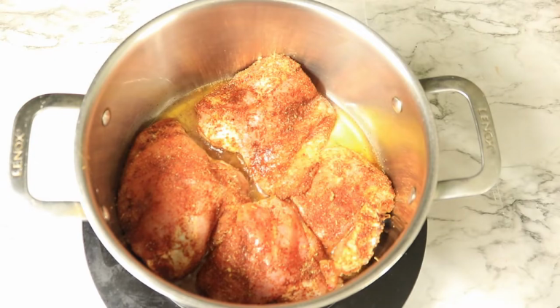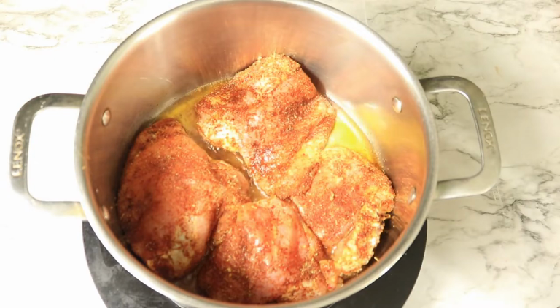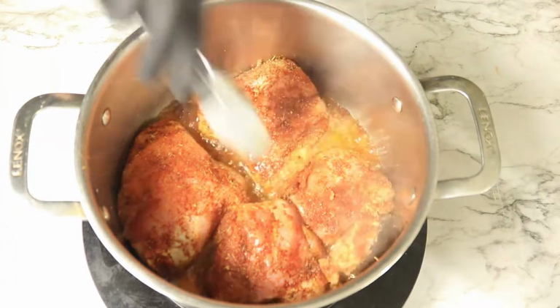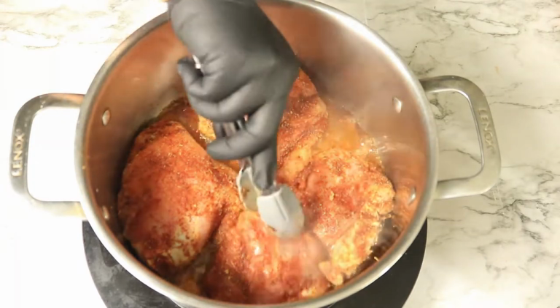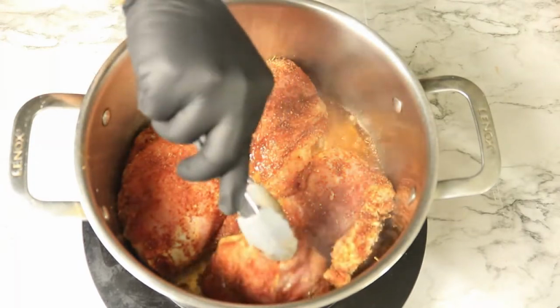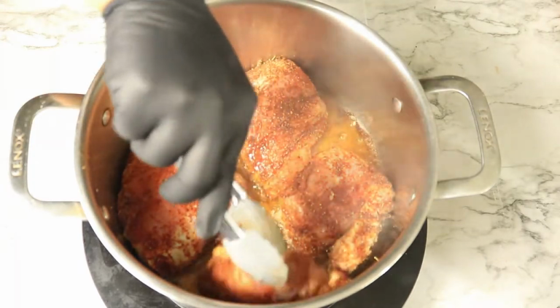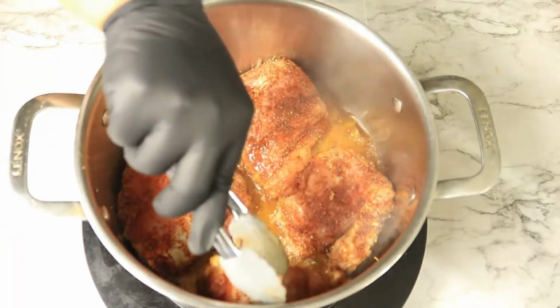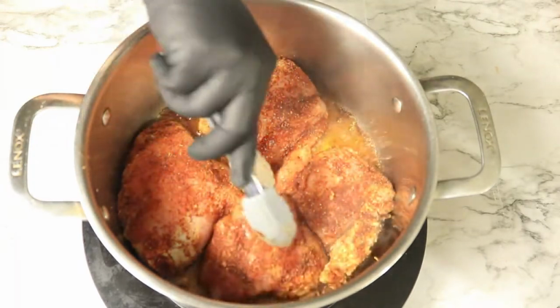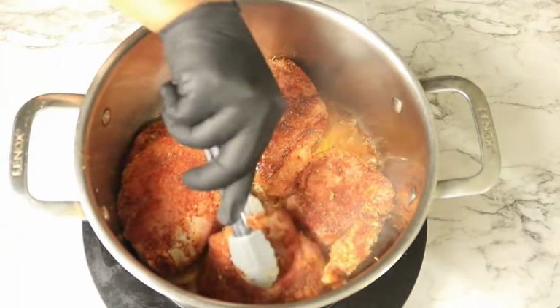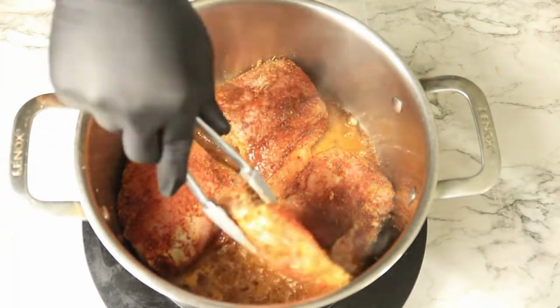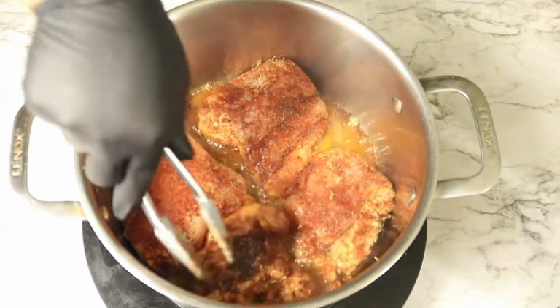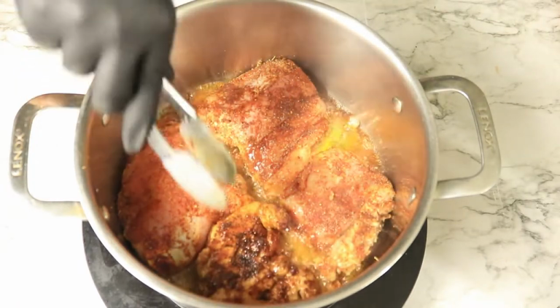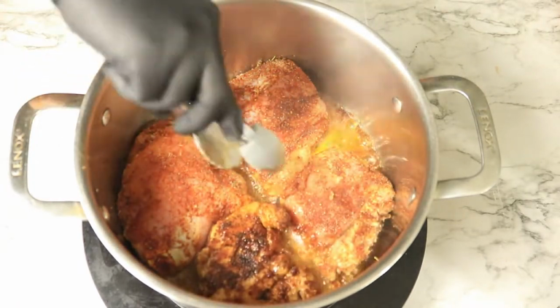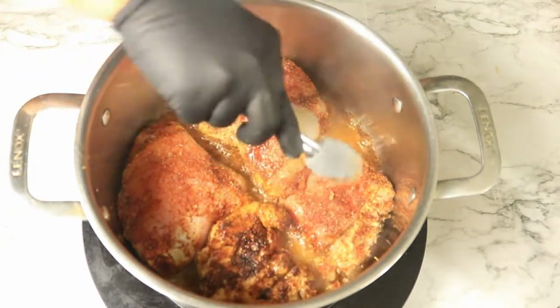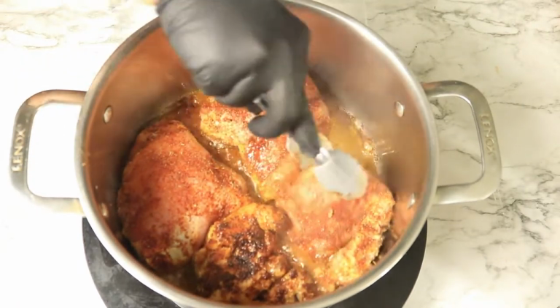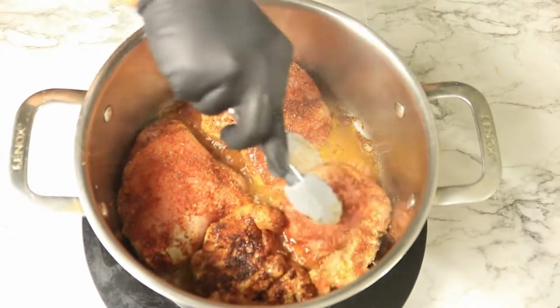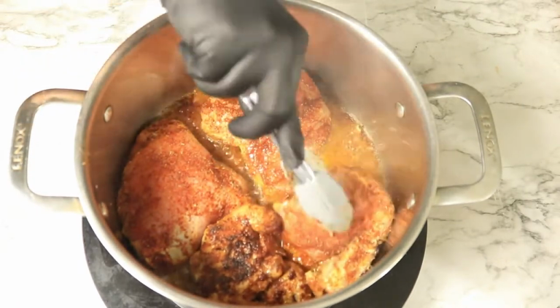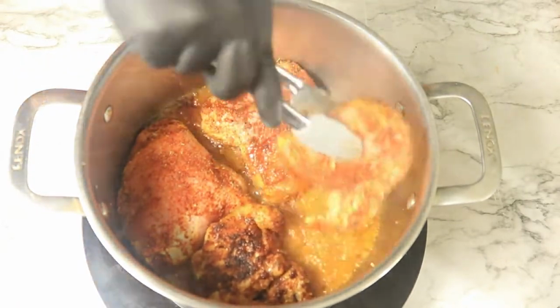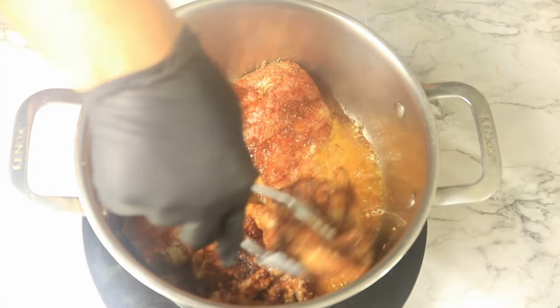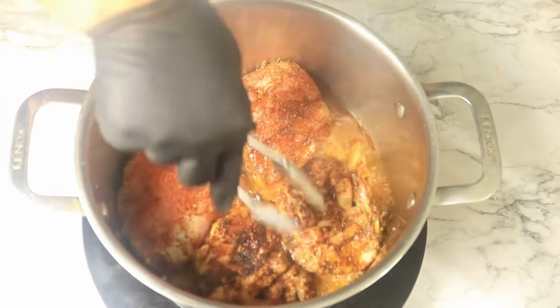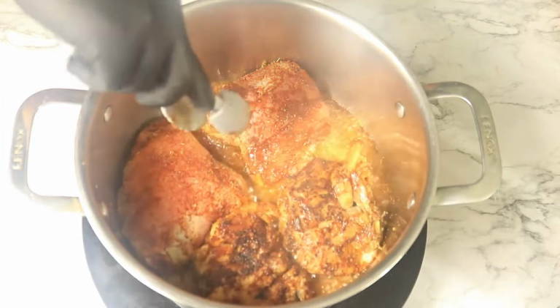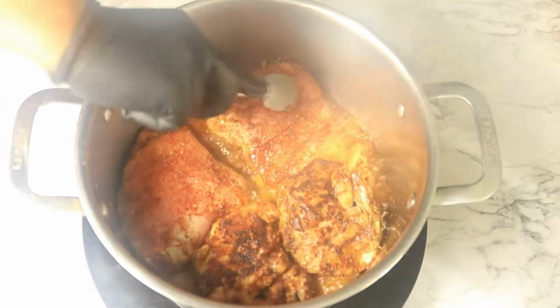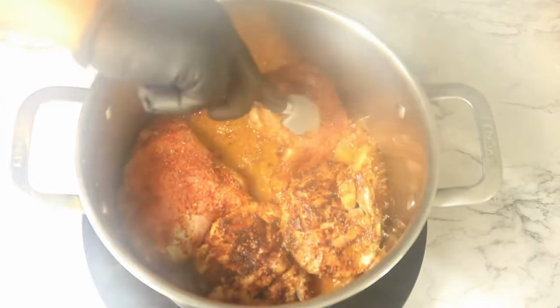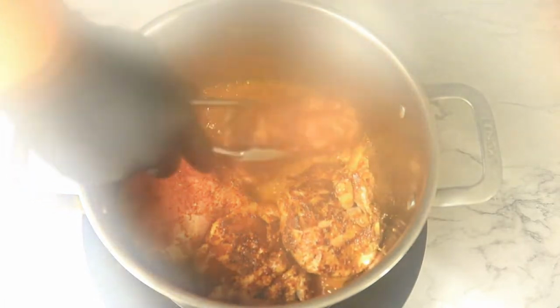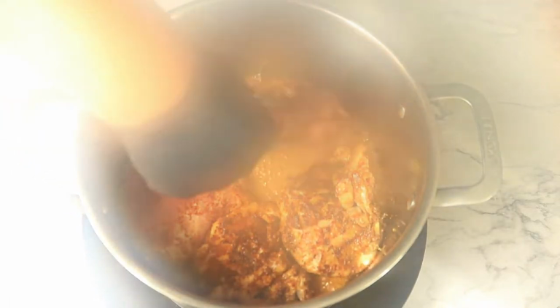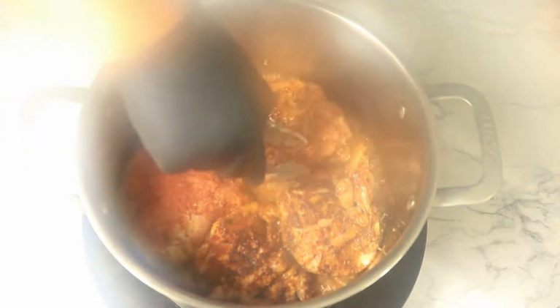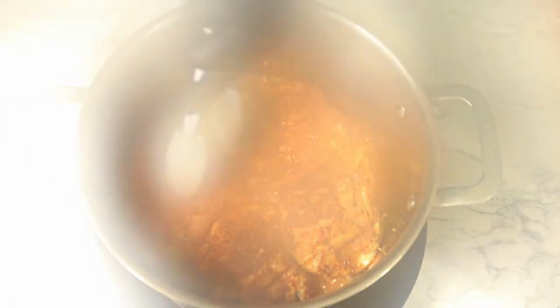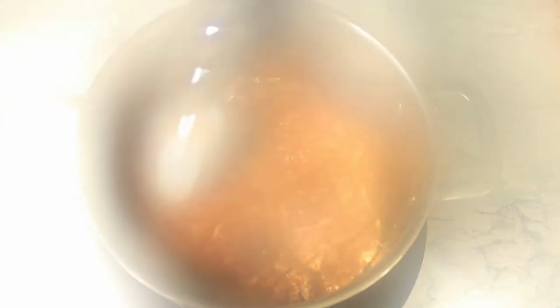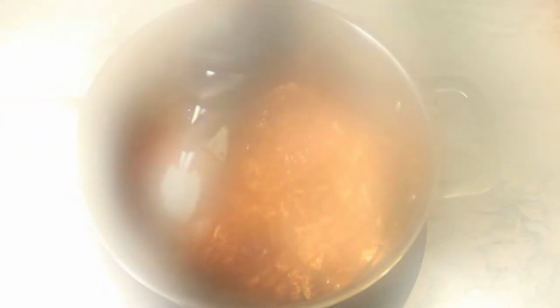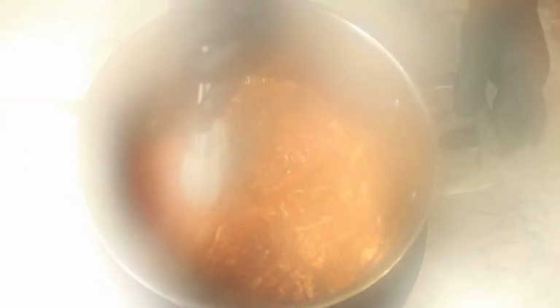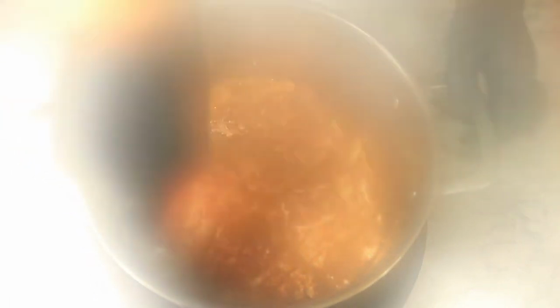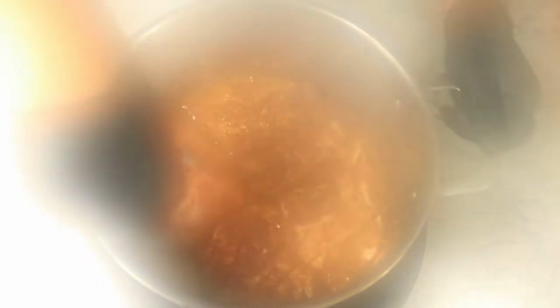We're browning both sides of the chicken just to enhance the flavor of the meat, but we're not going to cook it all the way through — that's why we're cooking it for about three to four minutes.